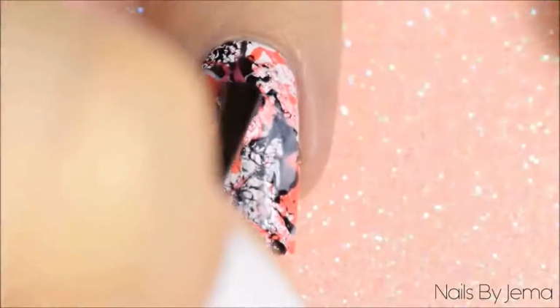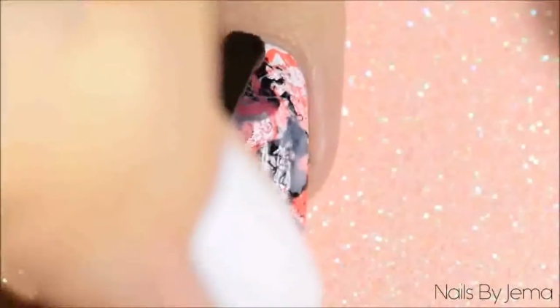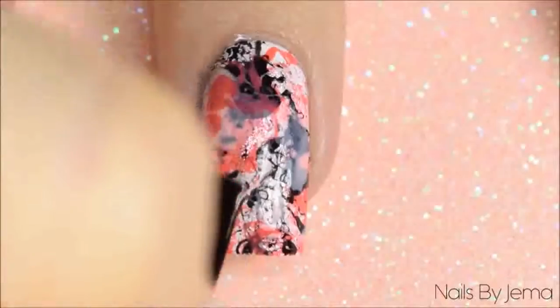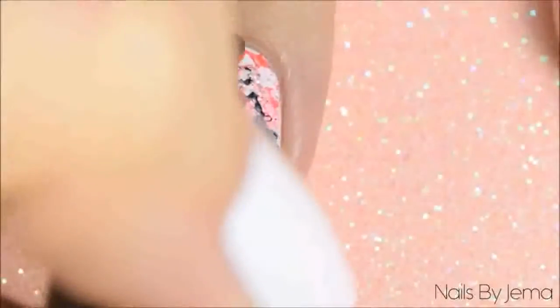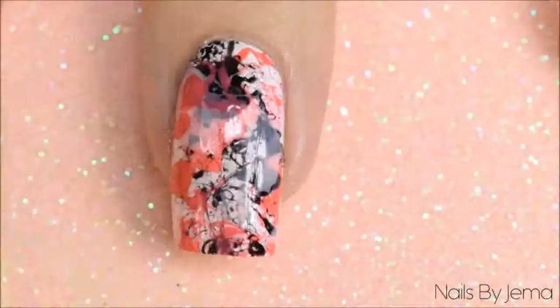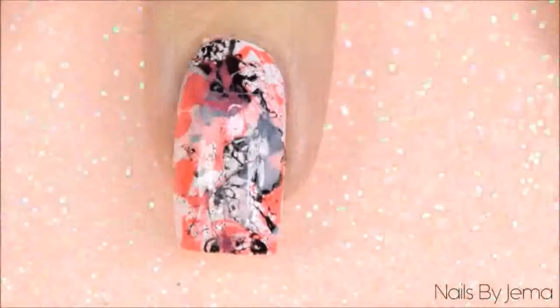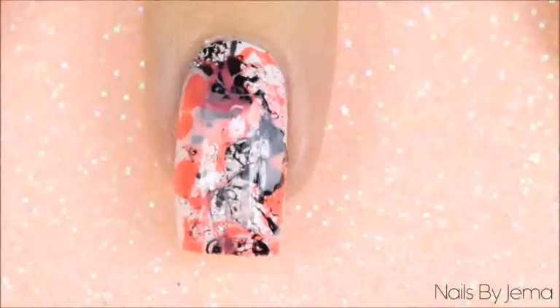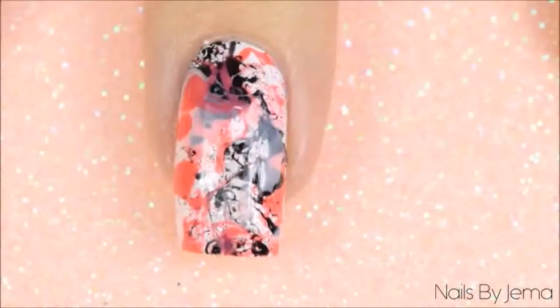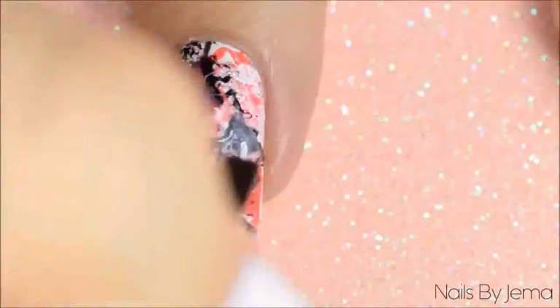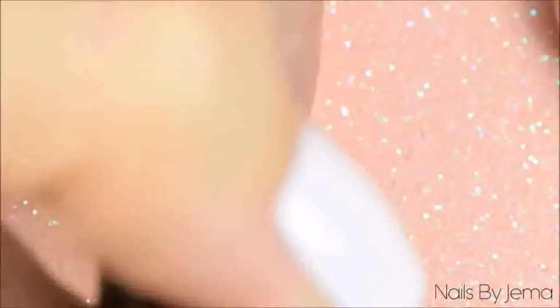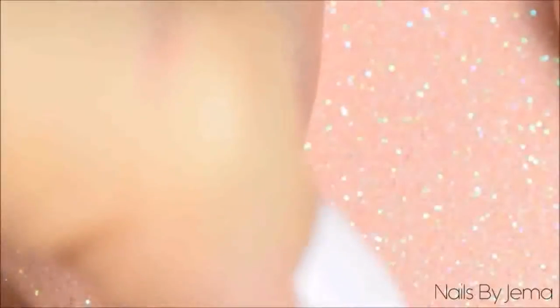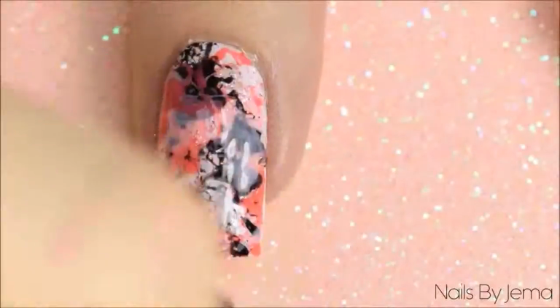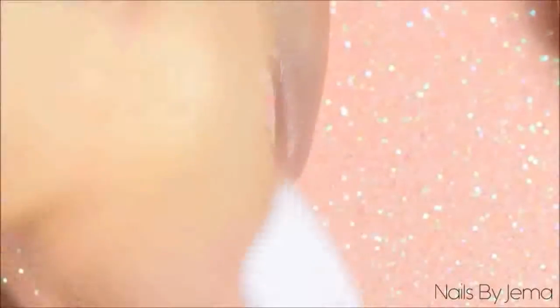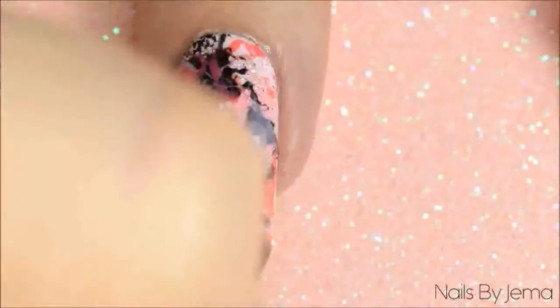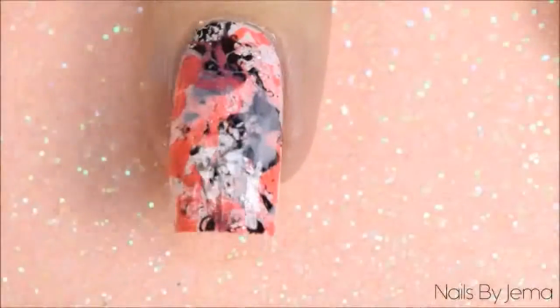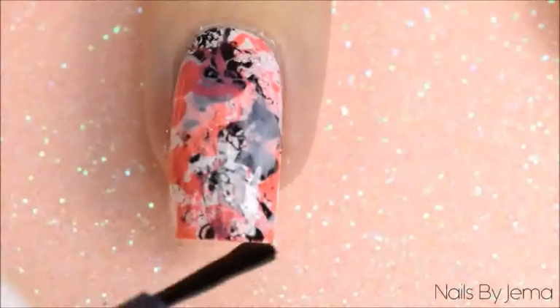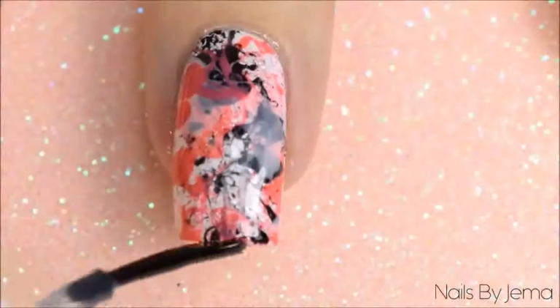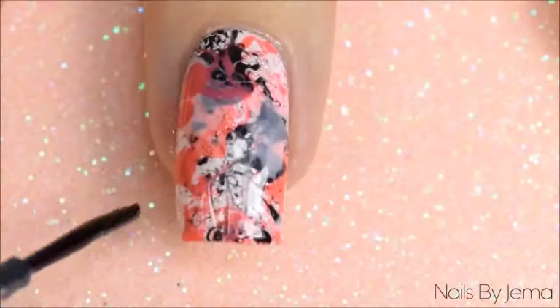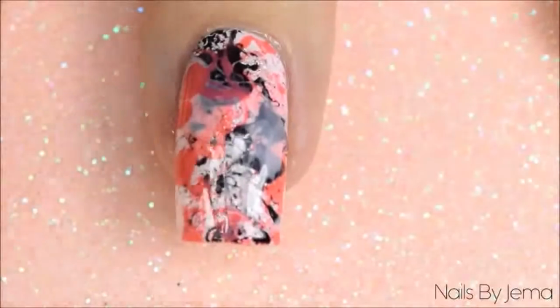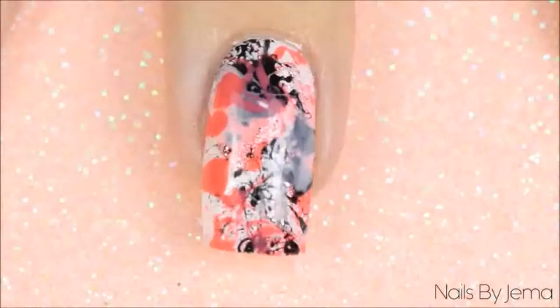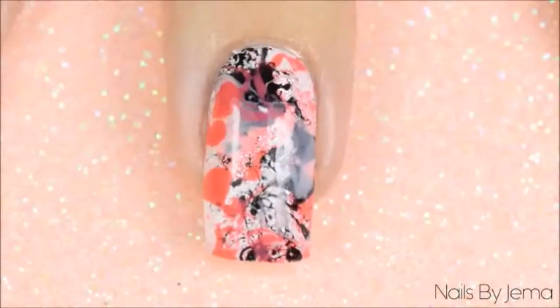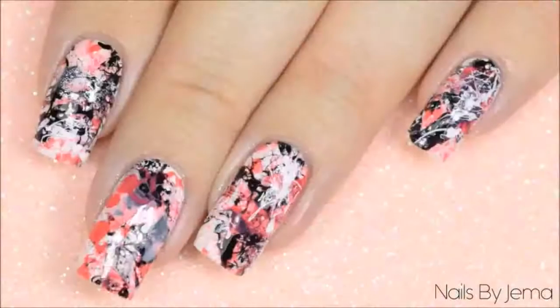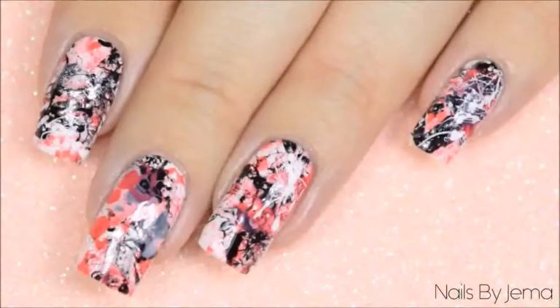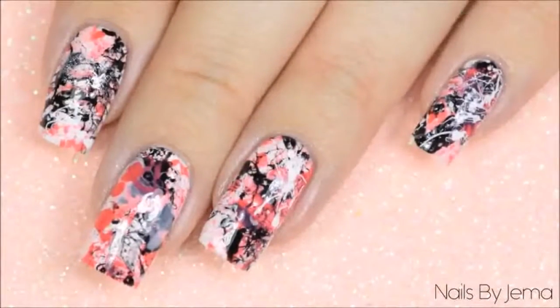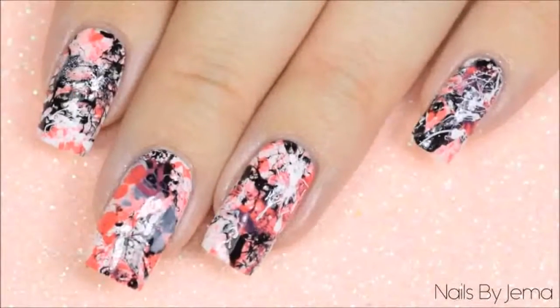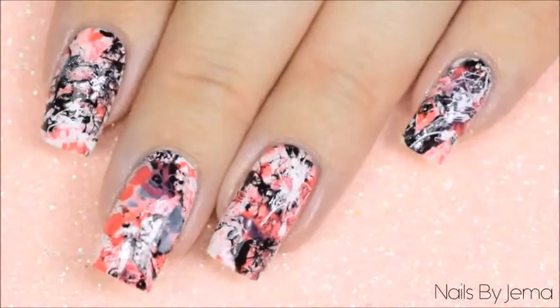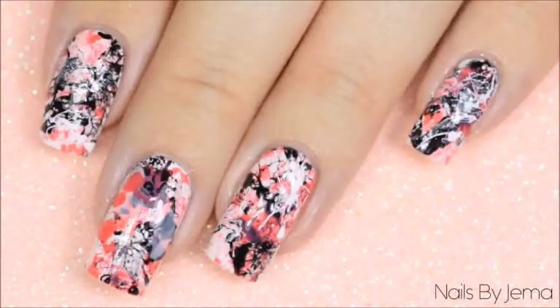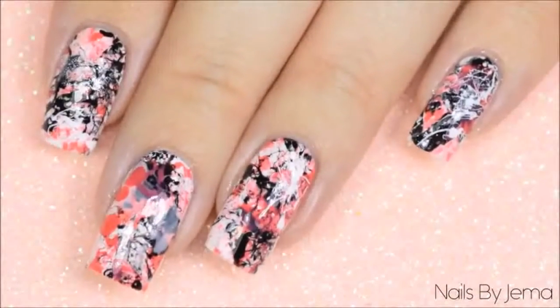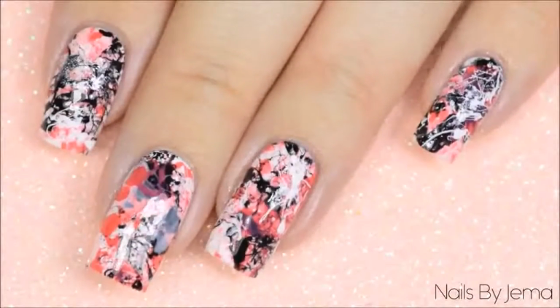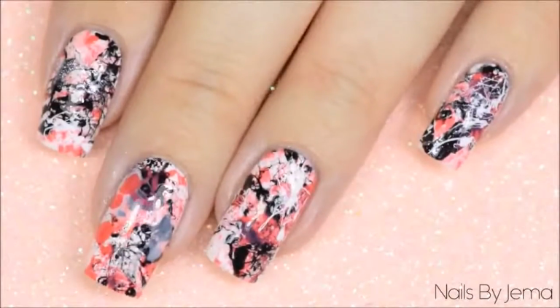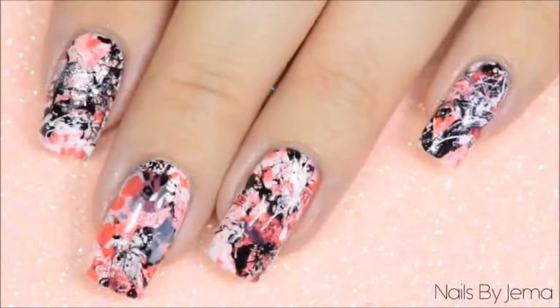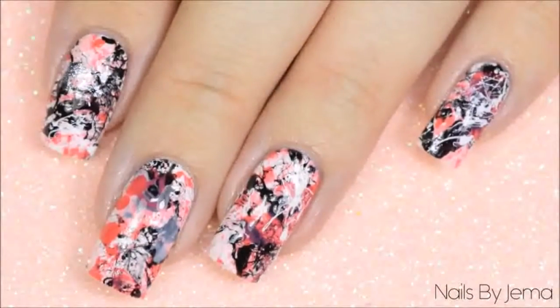Apply top coat to seal and smooth the design down. I'm using a quick dry top coat to help dry the polish faster. And that's it! The end result is an edgy look that's really simple to do but looks really complicated.